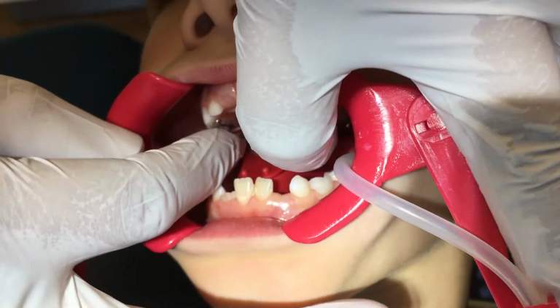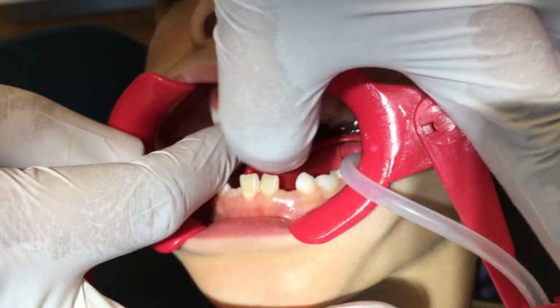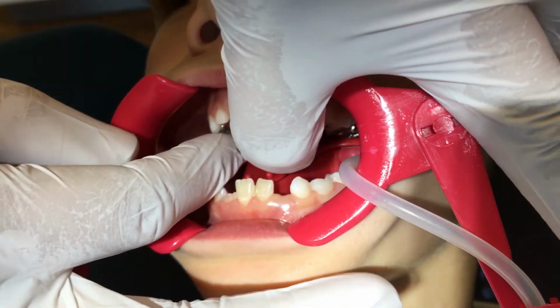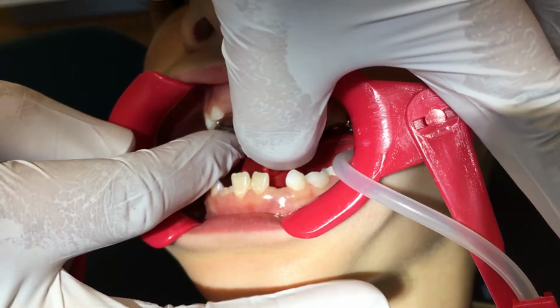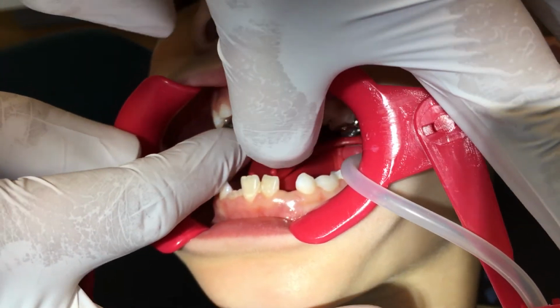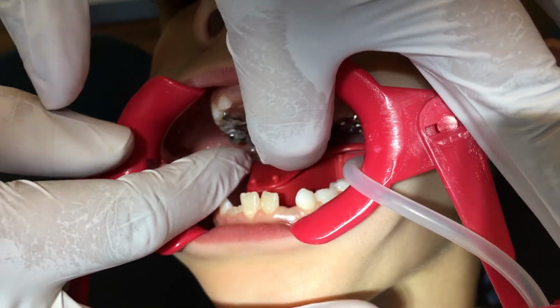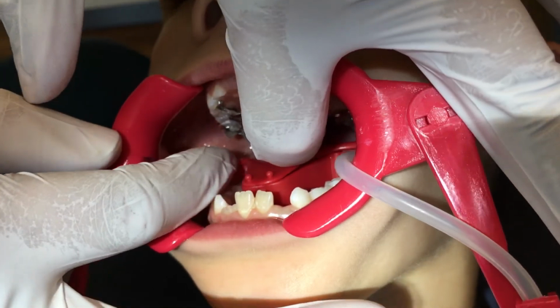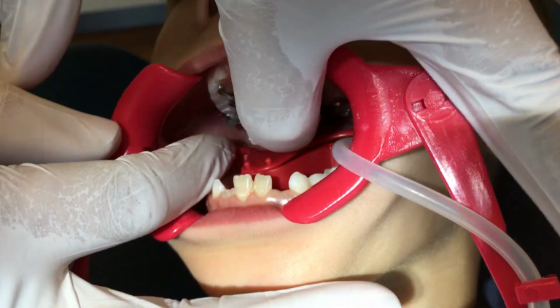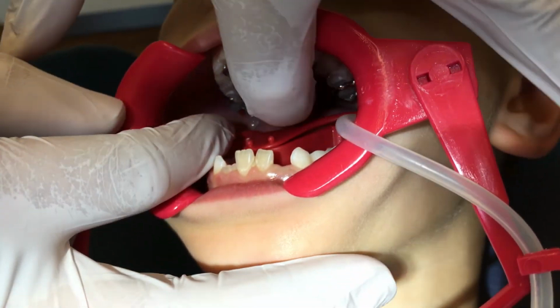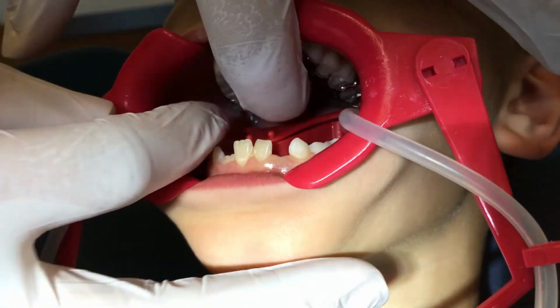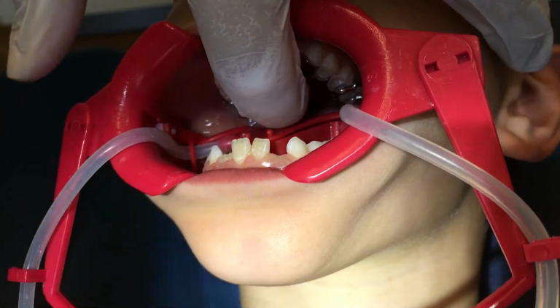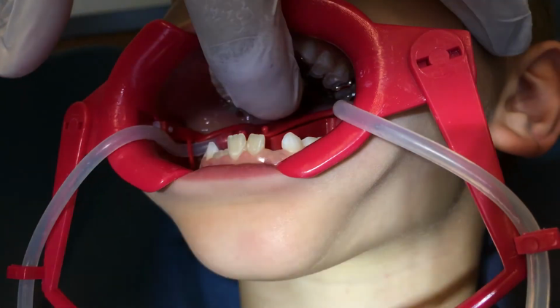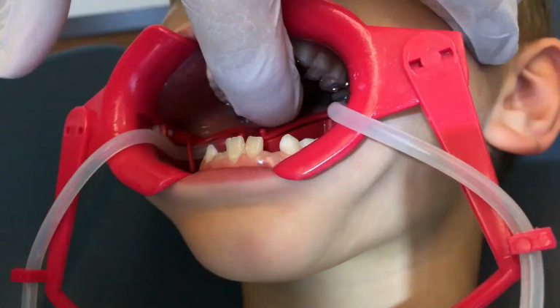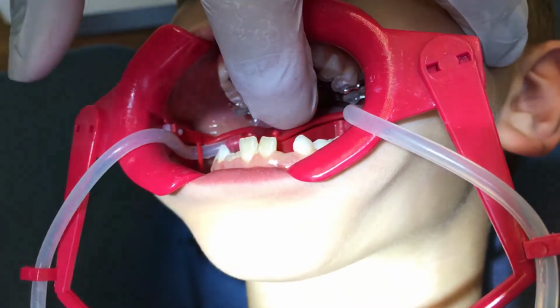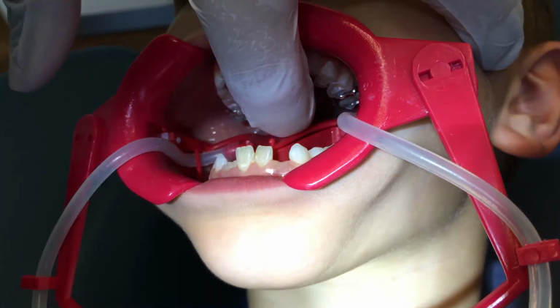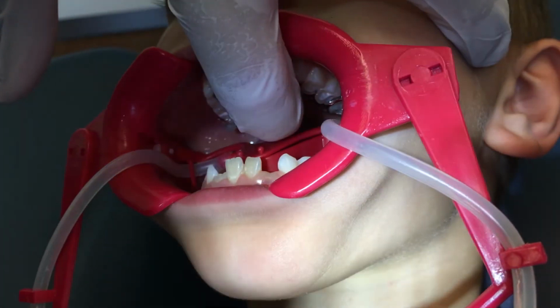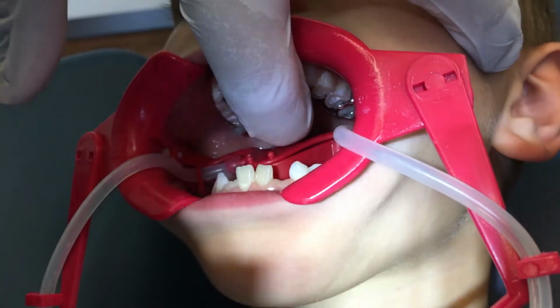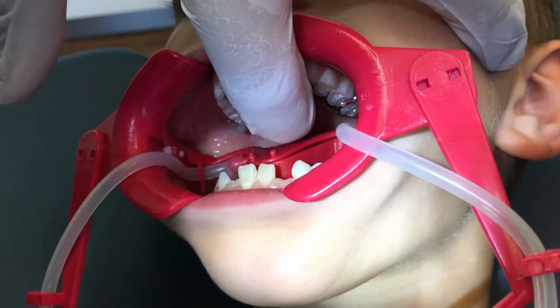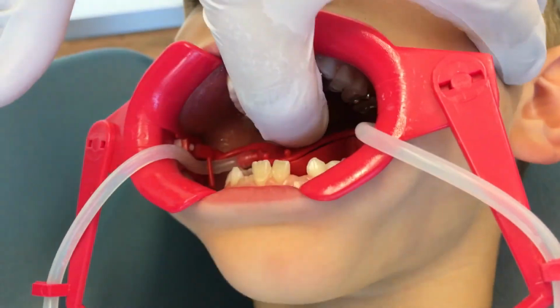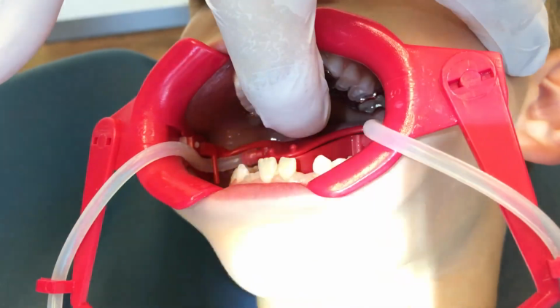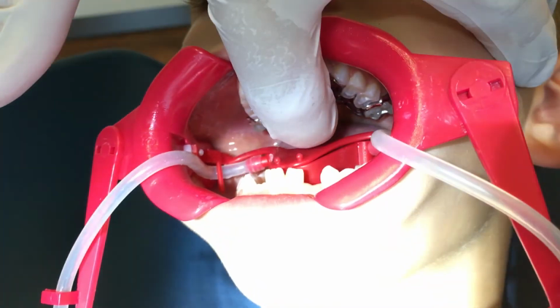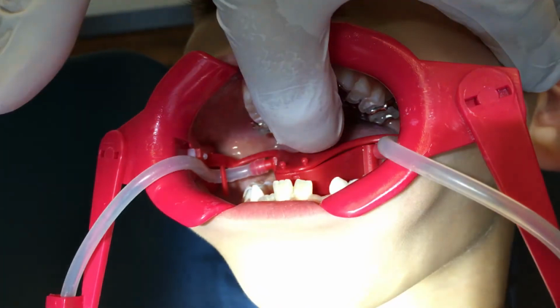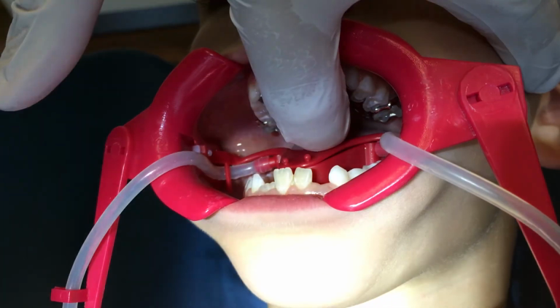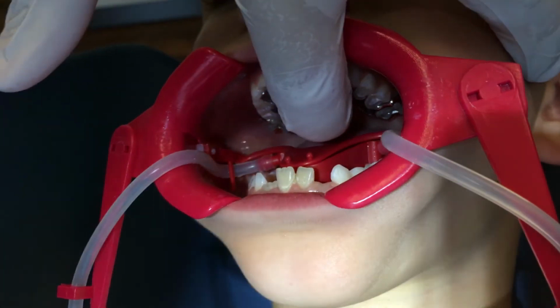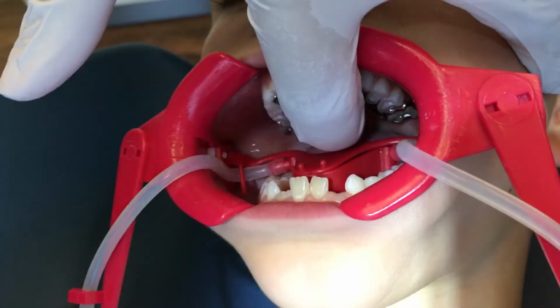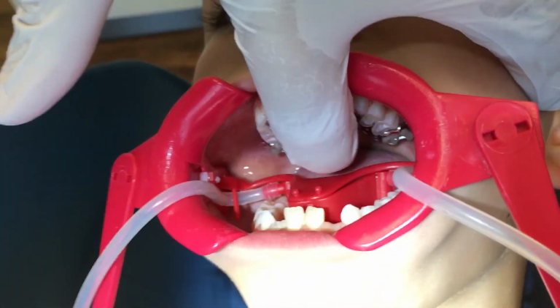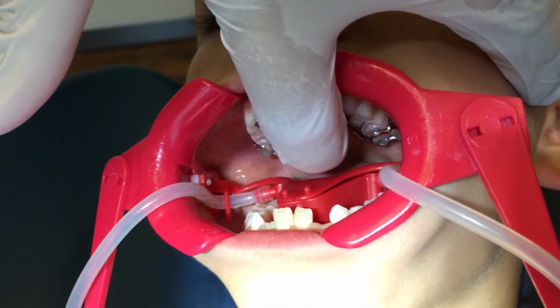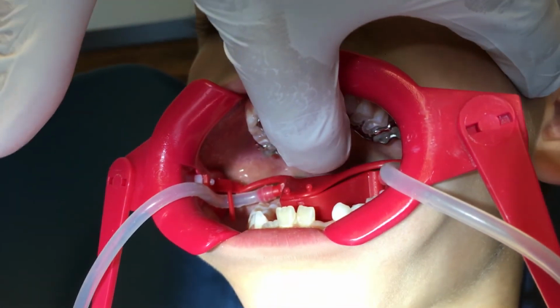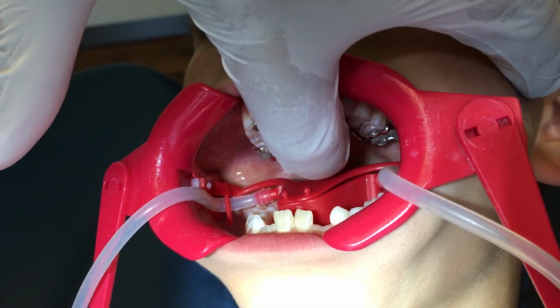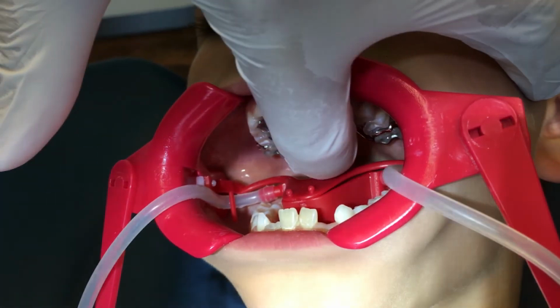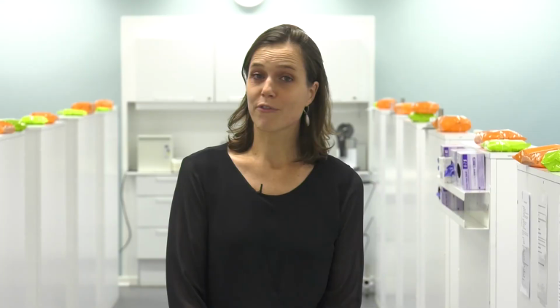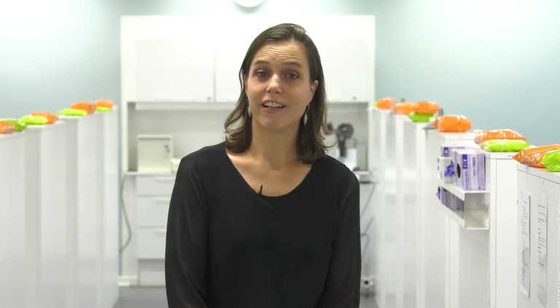Of course, the area where the hyrax will be bonded must be dry and clean. For that, I usually use the NOLA dry fluid system — it's very user-friendly.